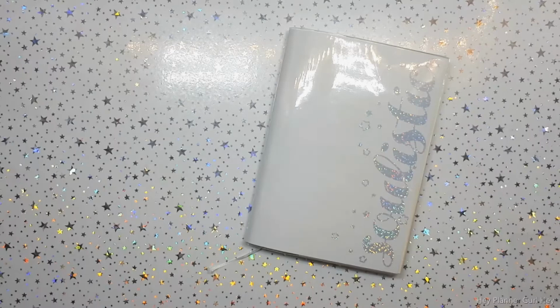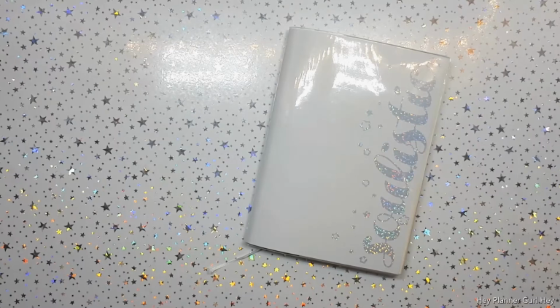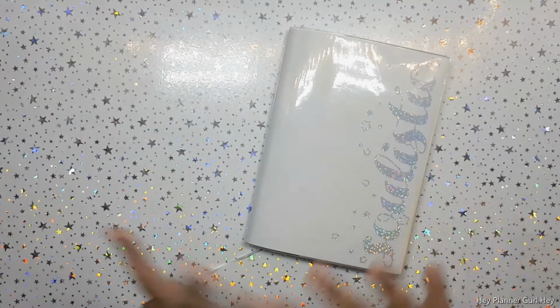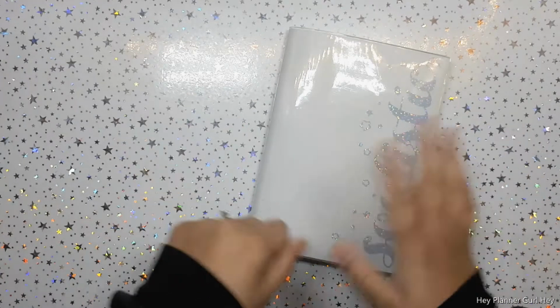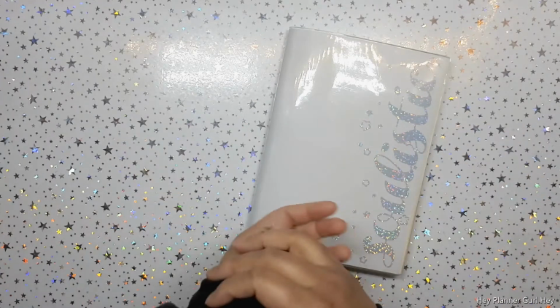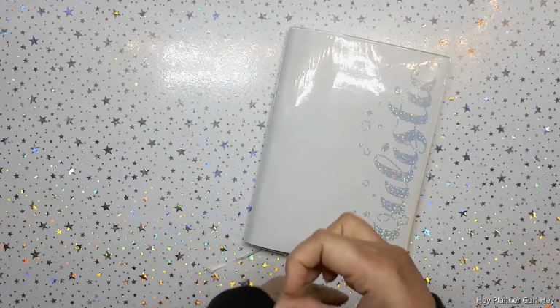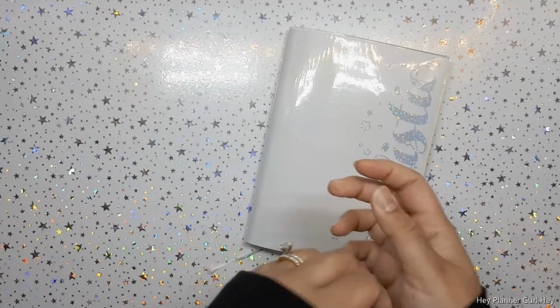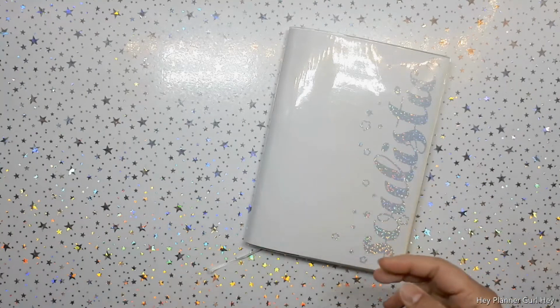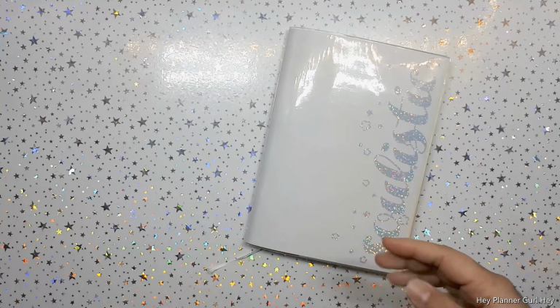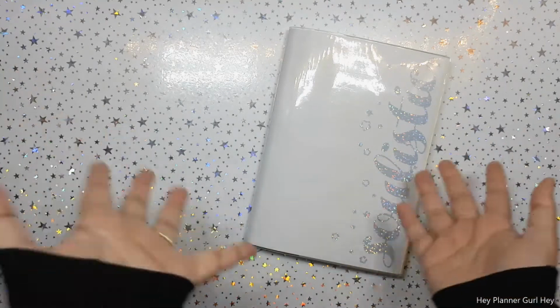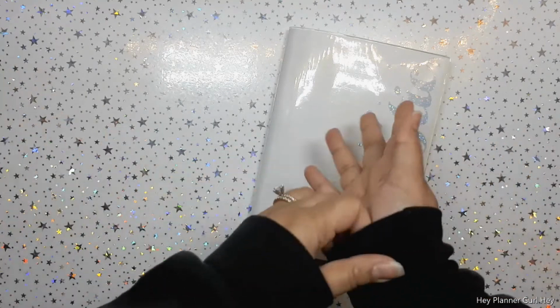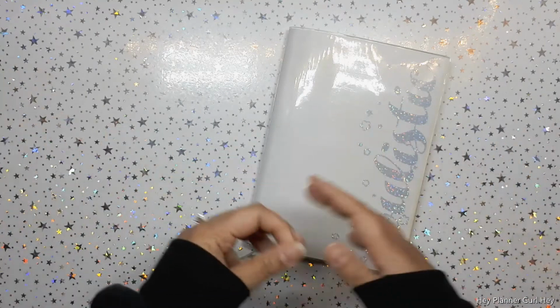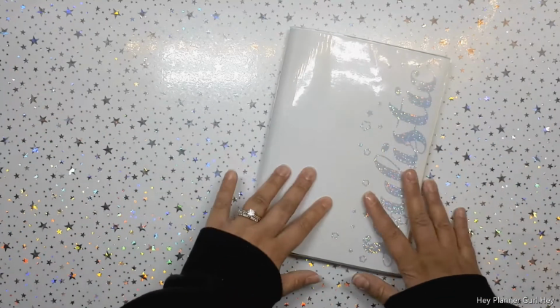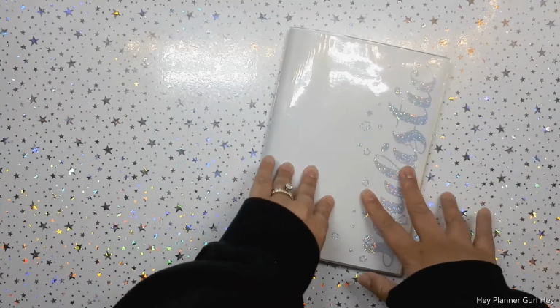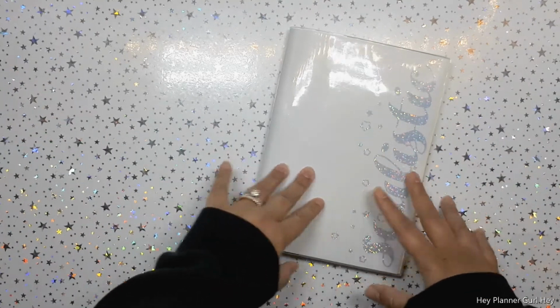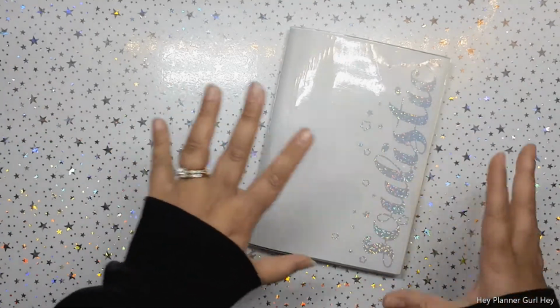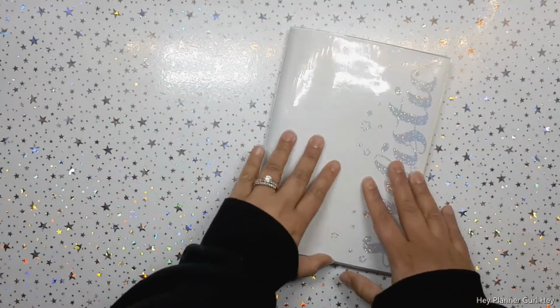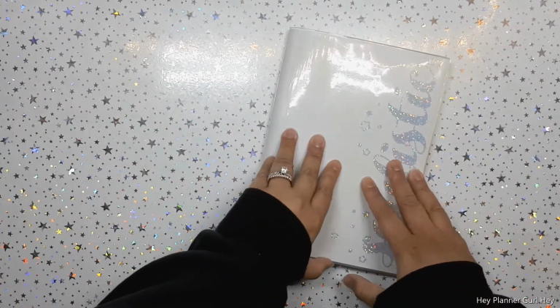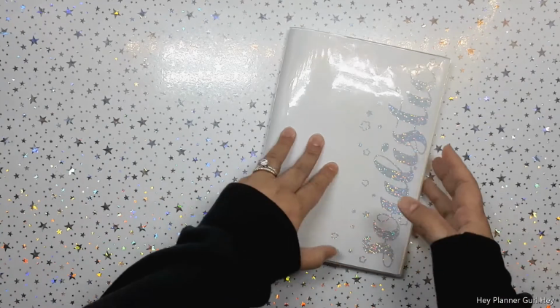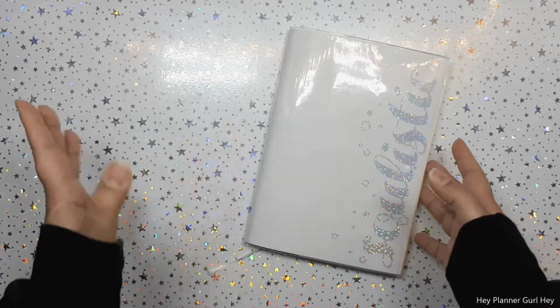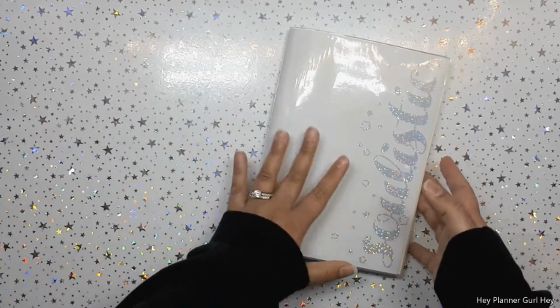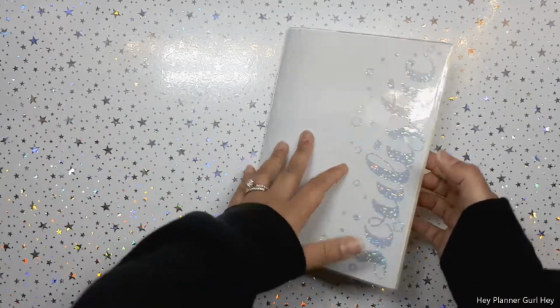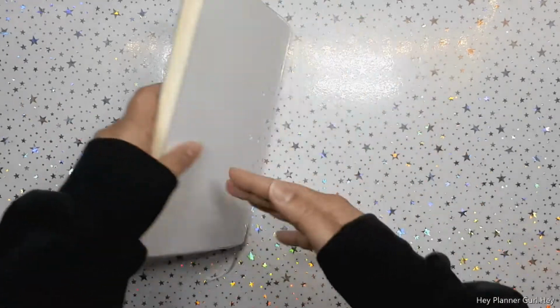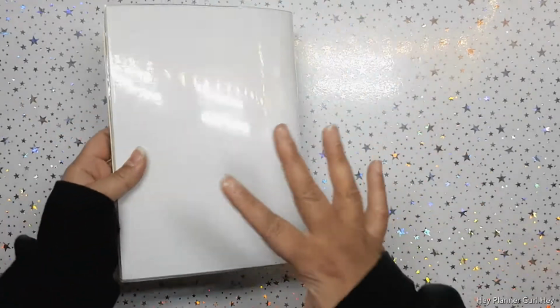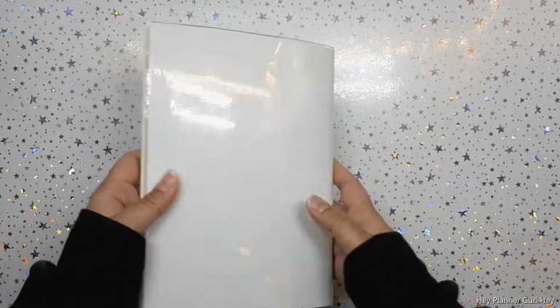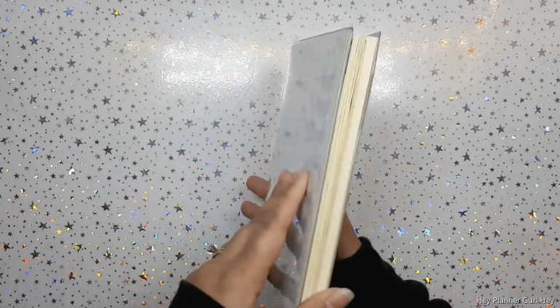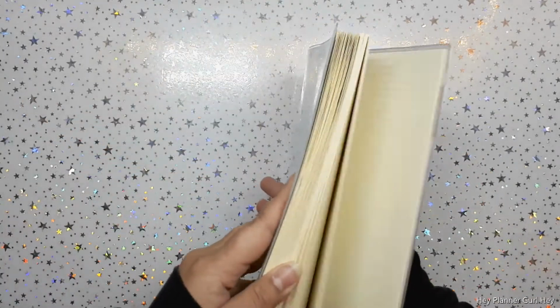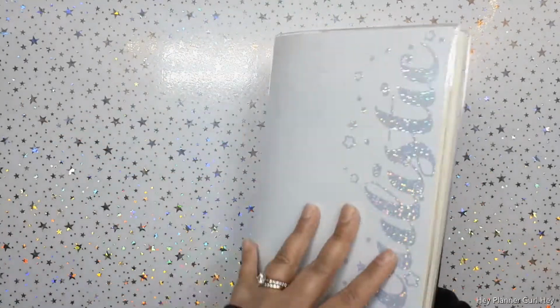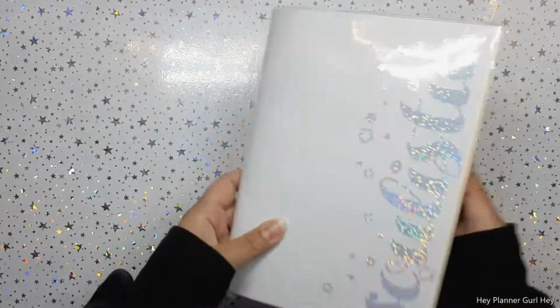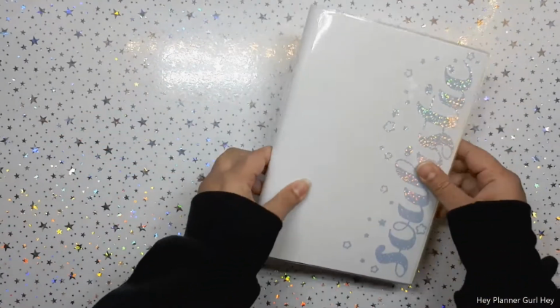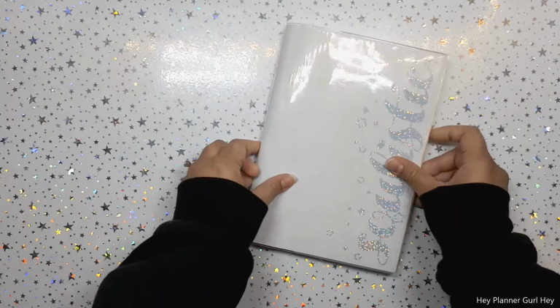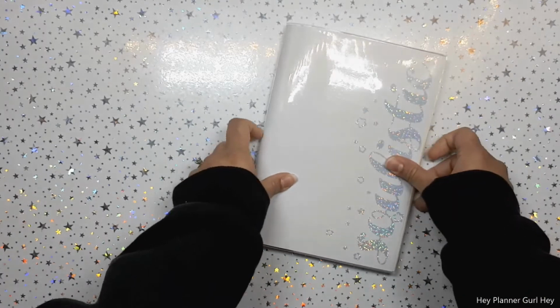Hi everyone, it's your girl, hey planner girl, hey! Welcome back to another video. Today I'm going to be sharing with you my deco planner using an A5 Midori notebook. So grab a snack and come on back.